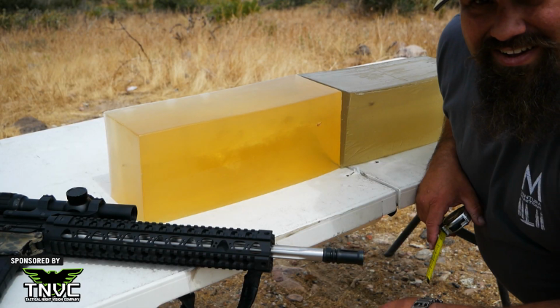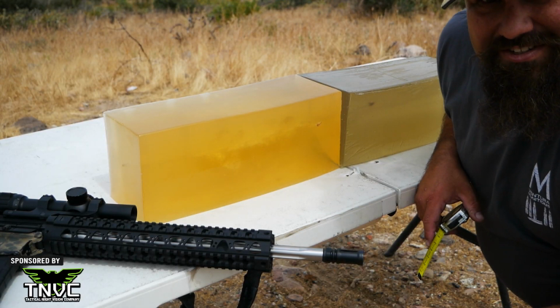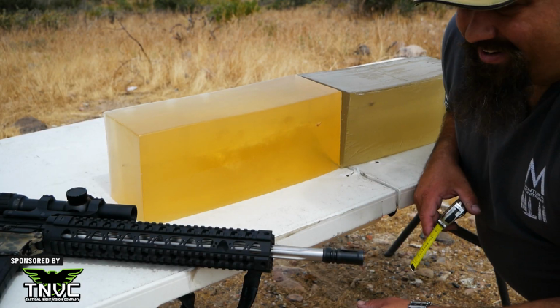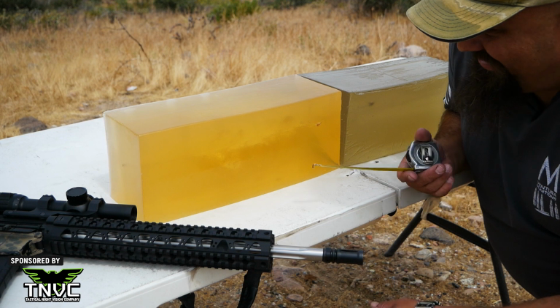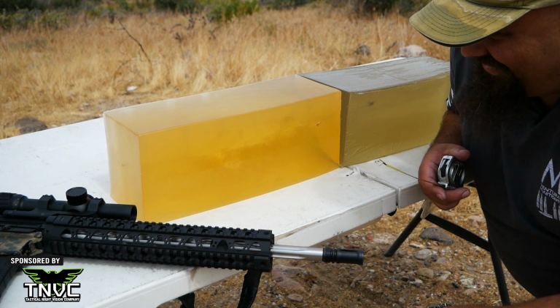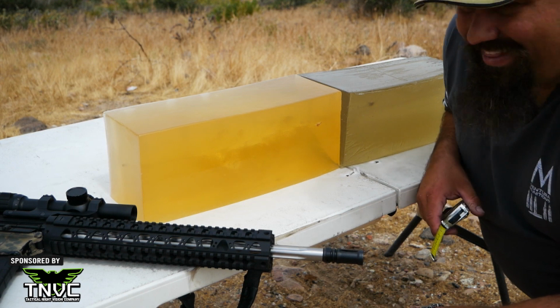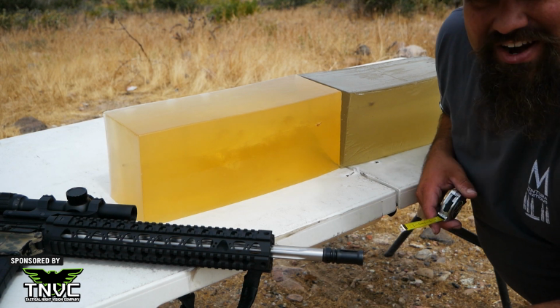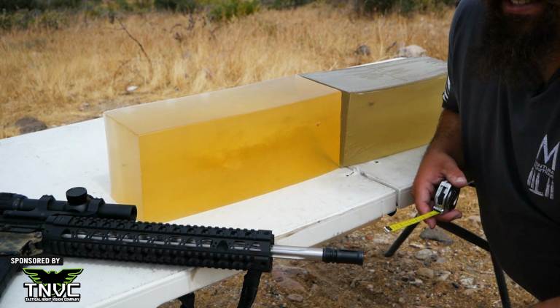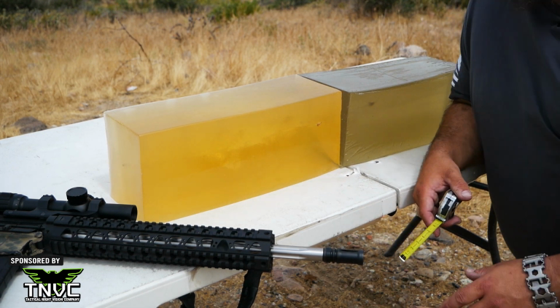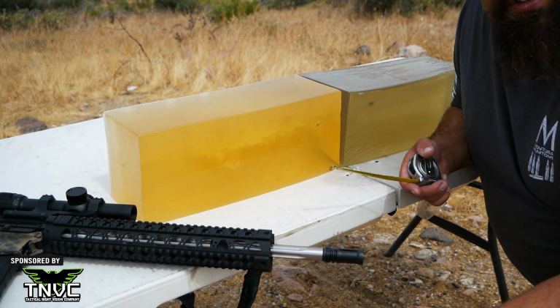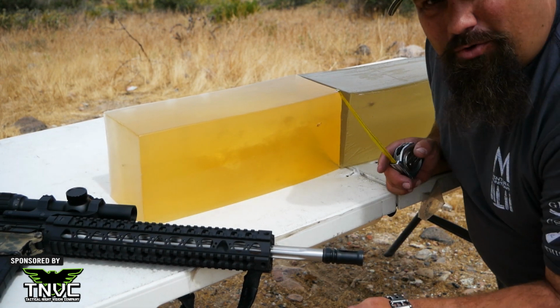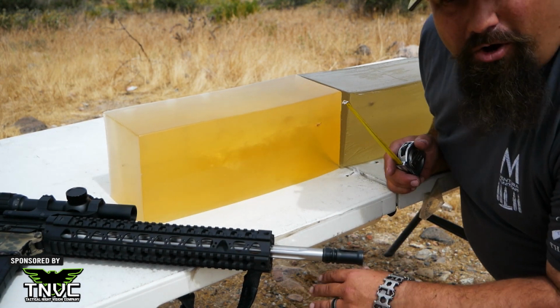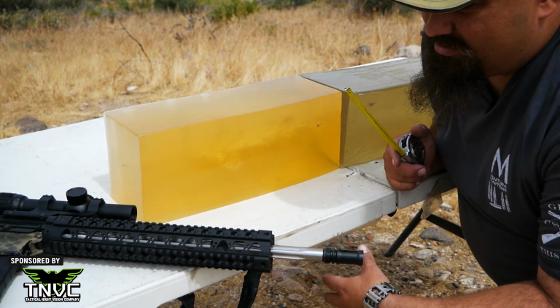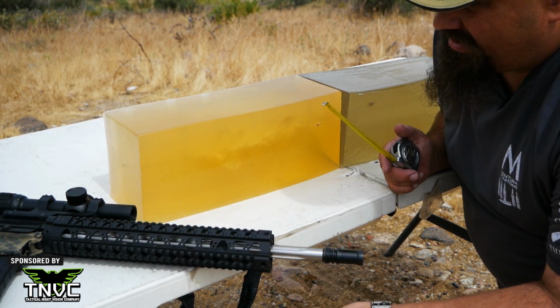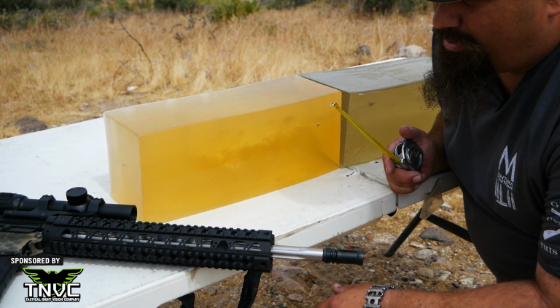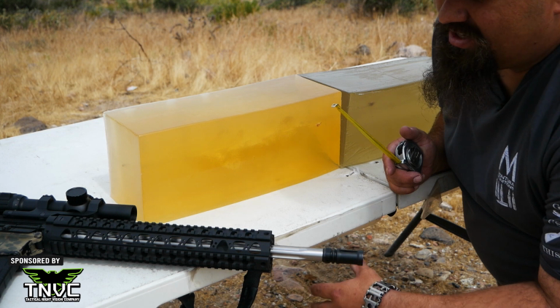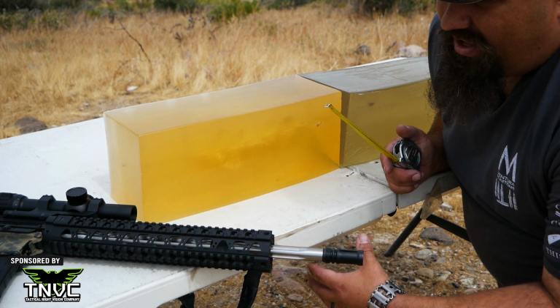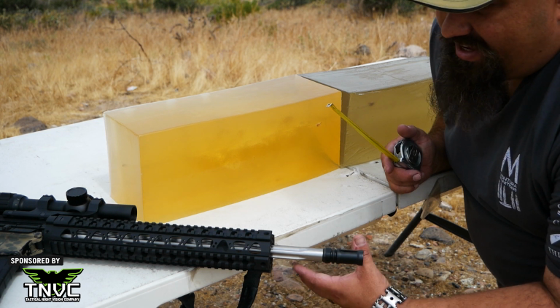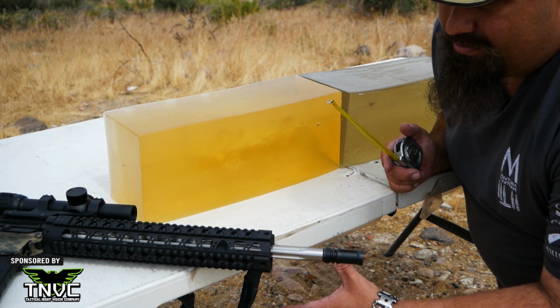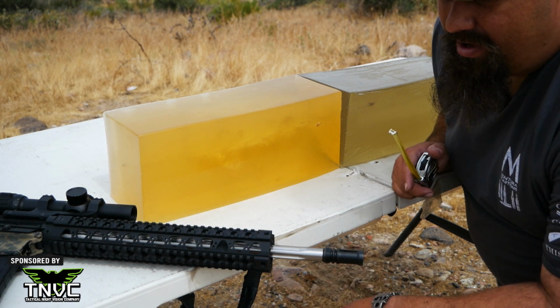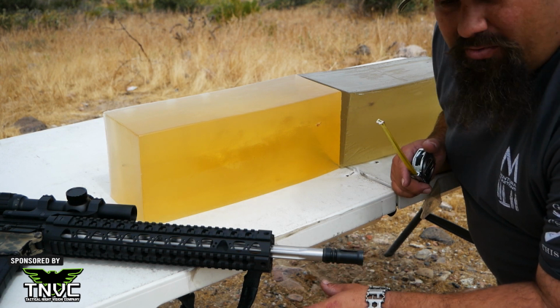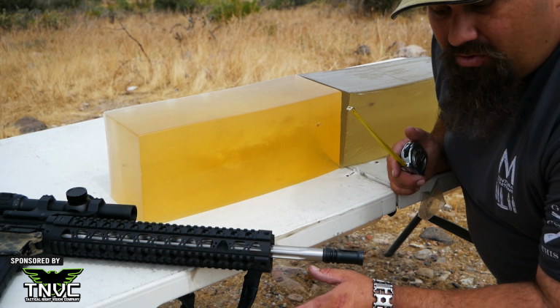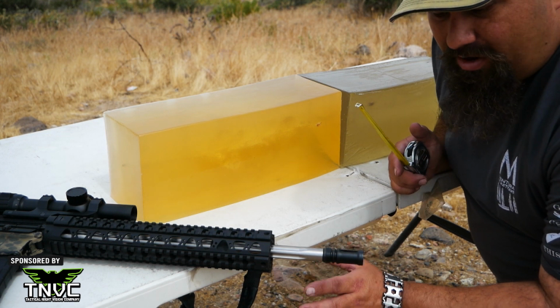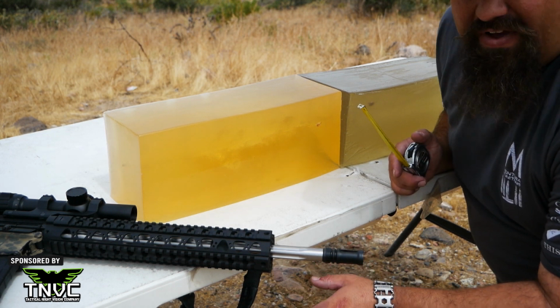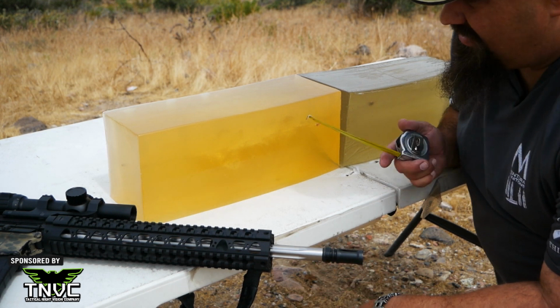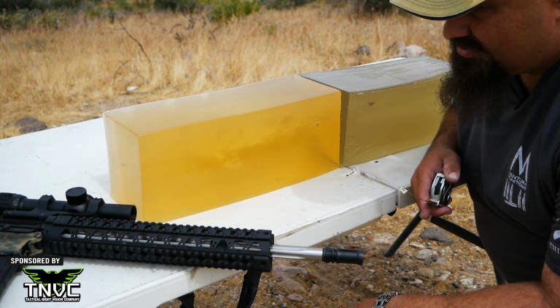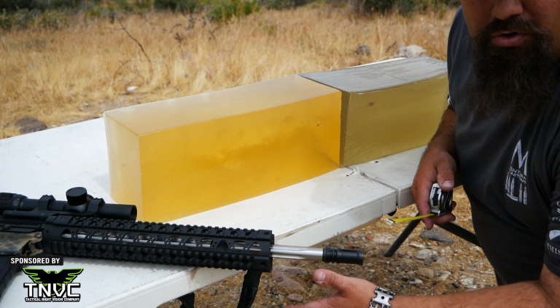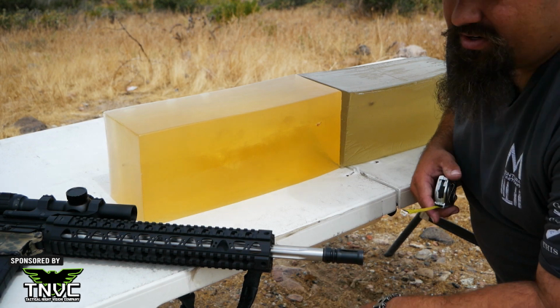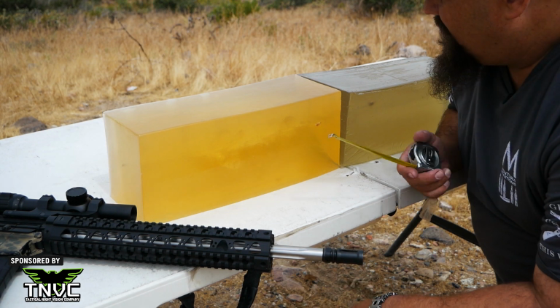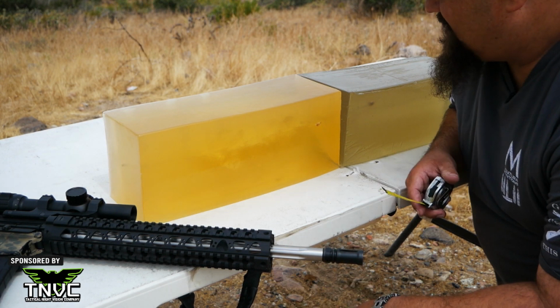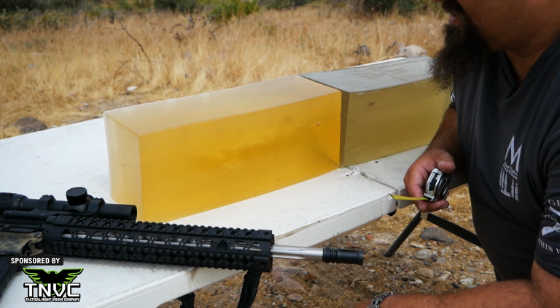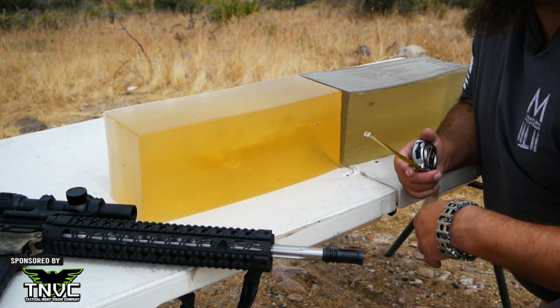So gentlemen, that was frag nasty. We've seen before that OTMs — boattail hollow points — tend to fragment pretty well when they're pushed fast enough, and this was of course going fast enough to get the job done.